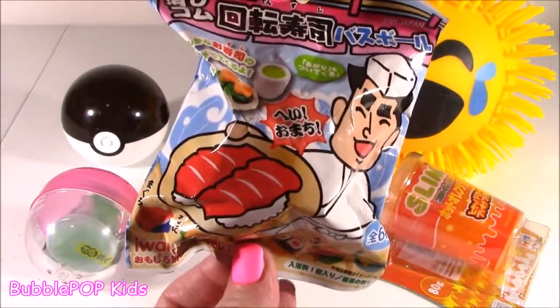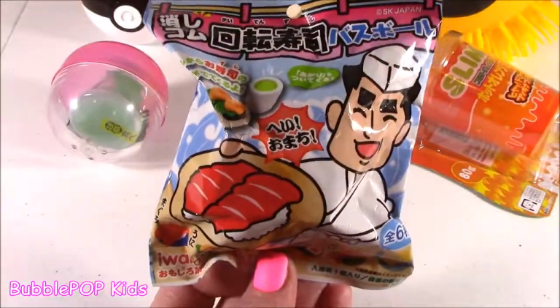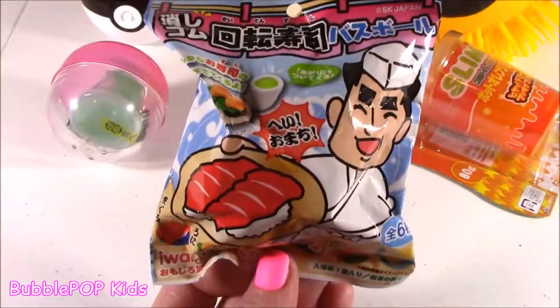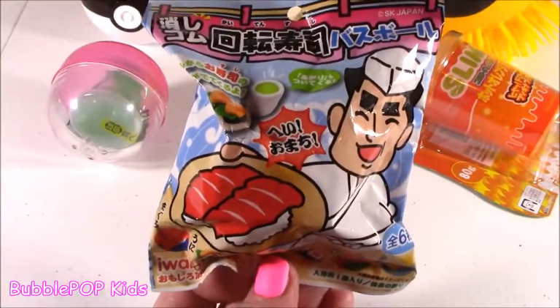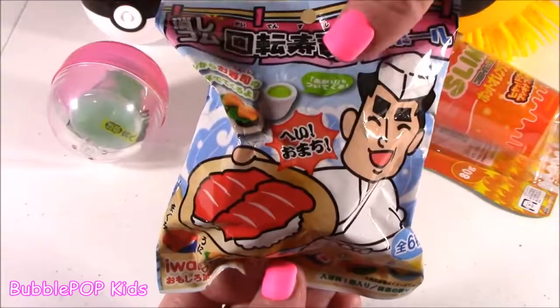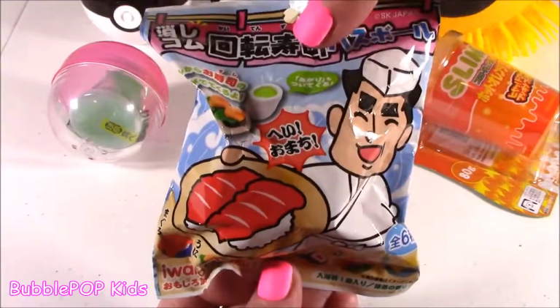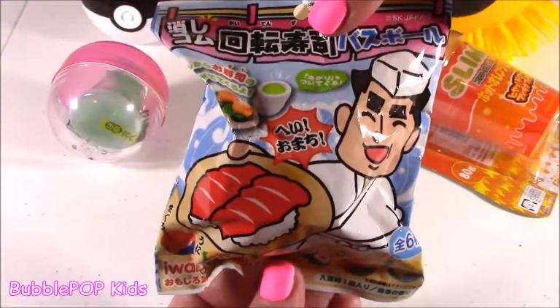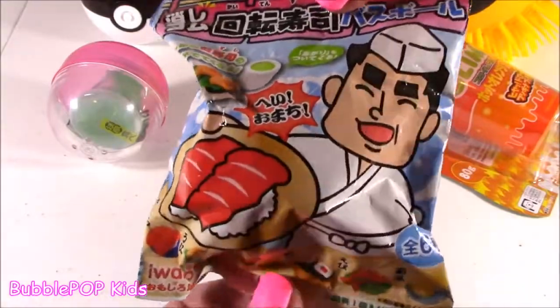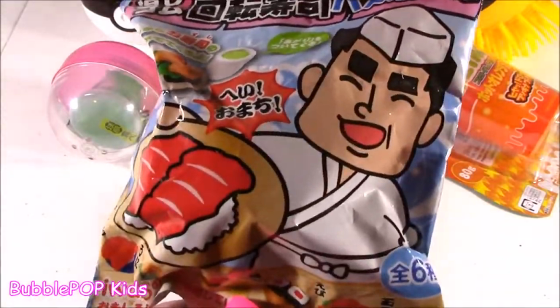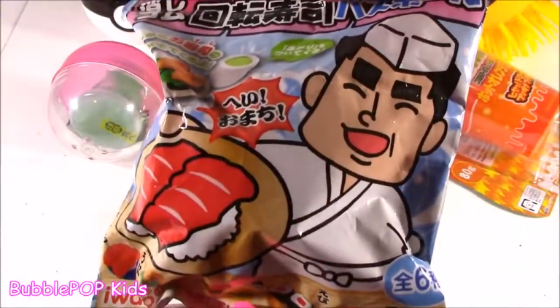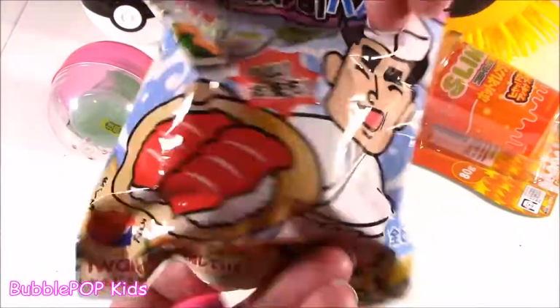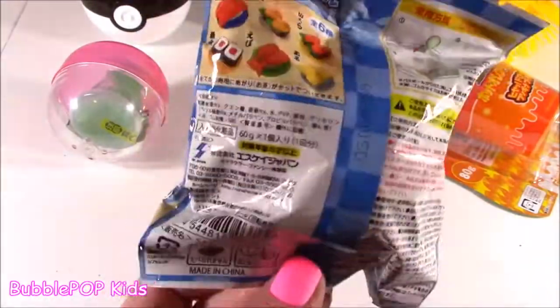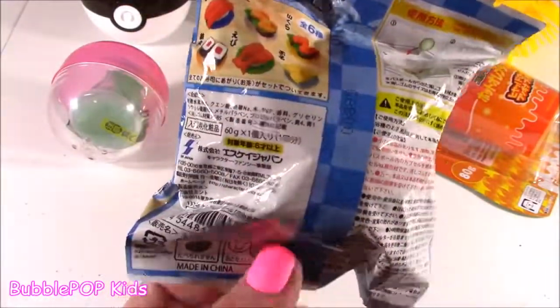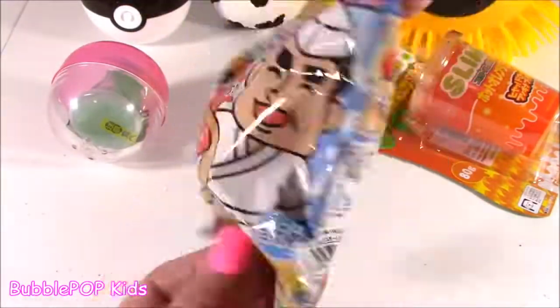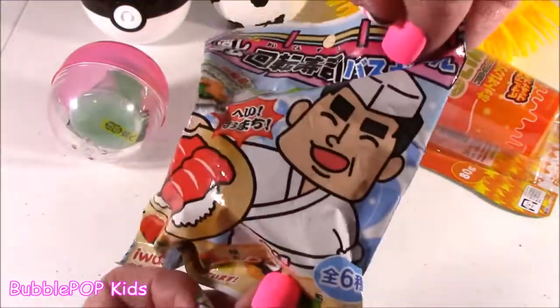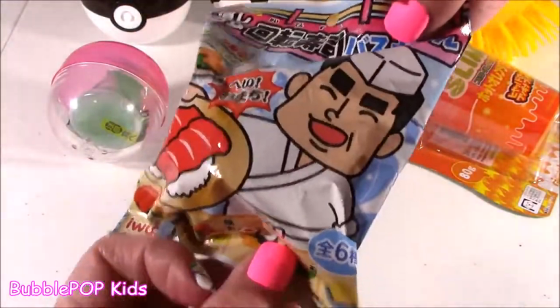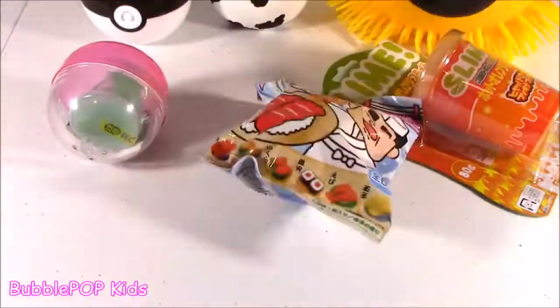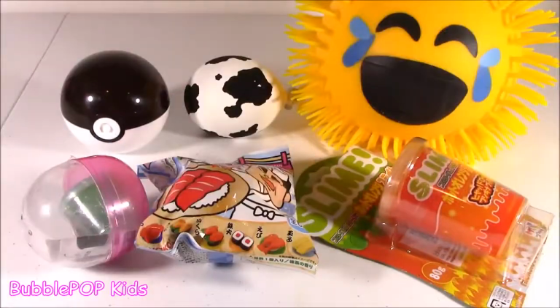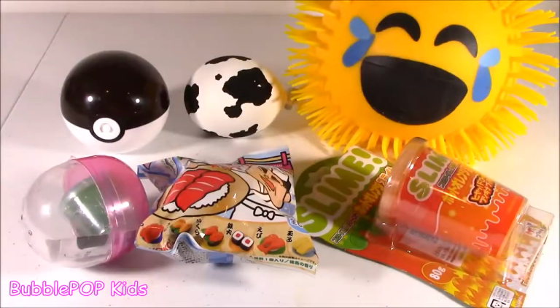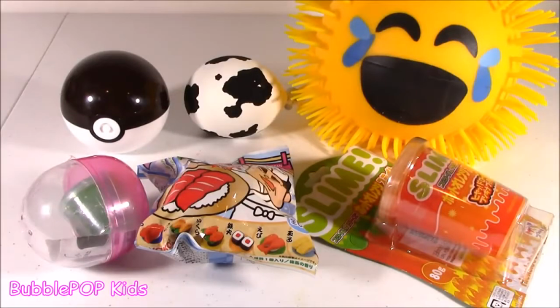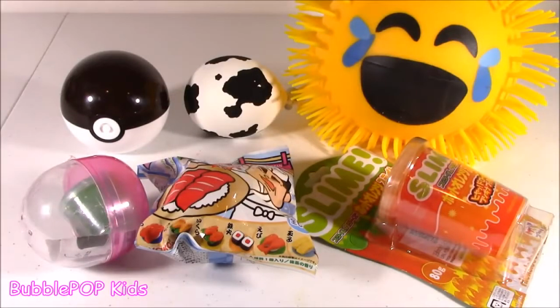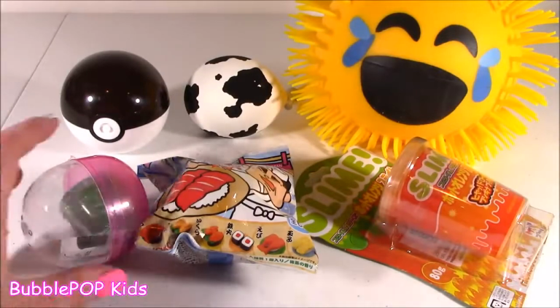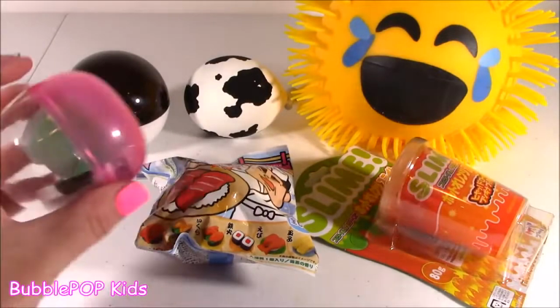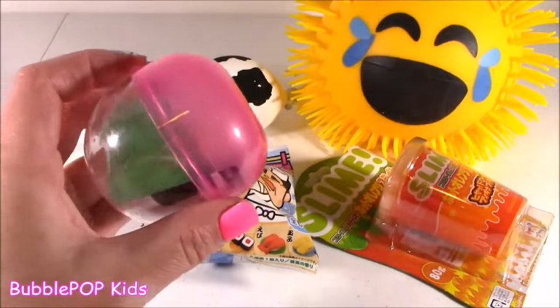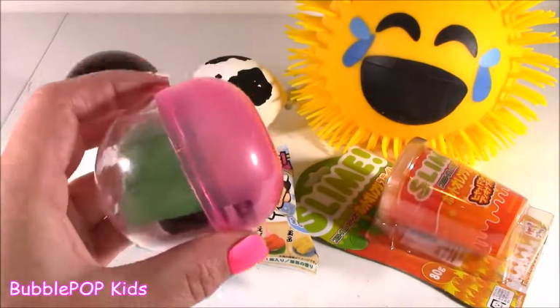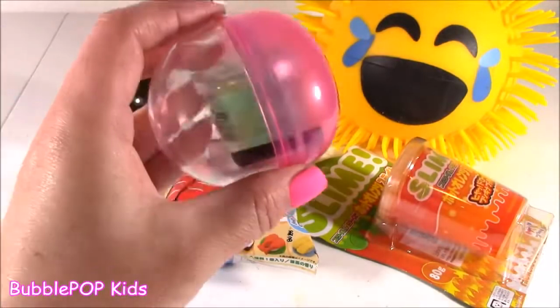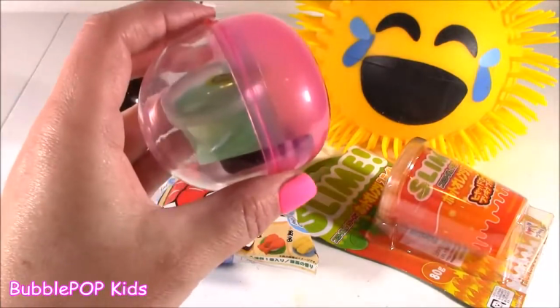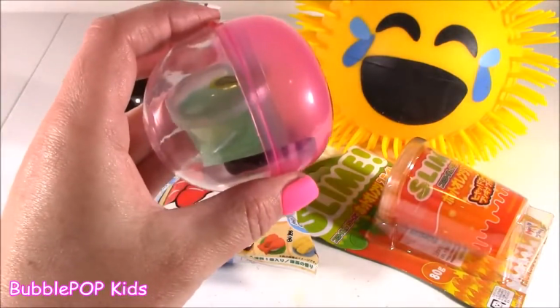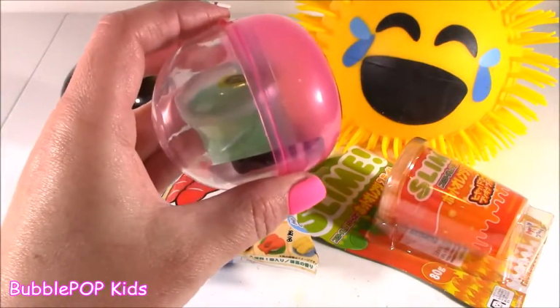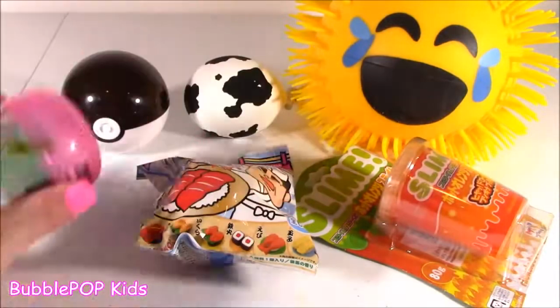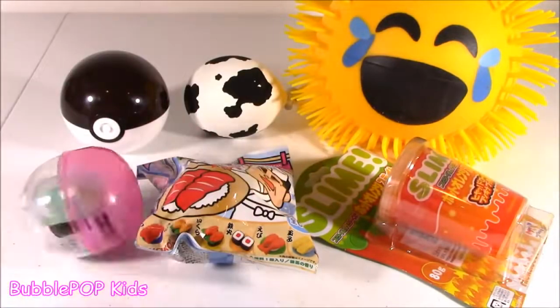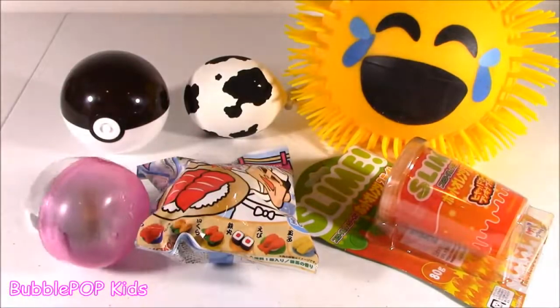Are you for reals? A sushi bath bomb? You're crazy. And I also see you brought a dash of corn to the squishy chopping show. What's going on?